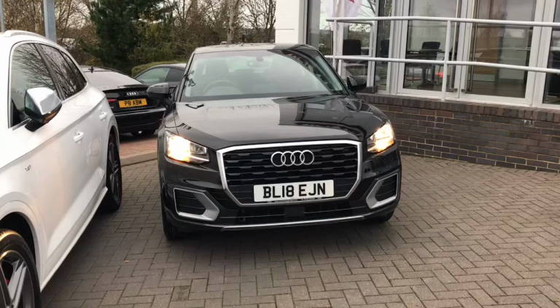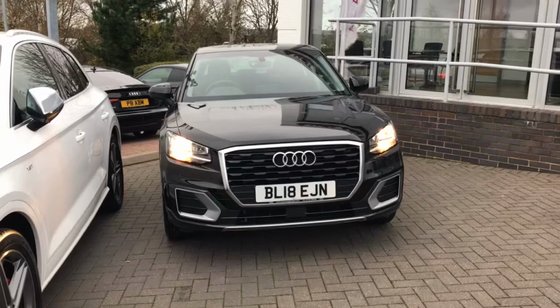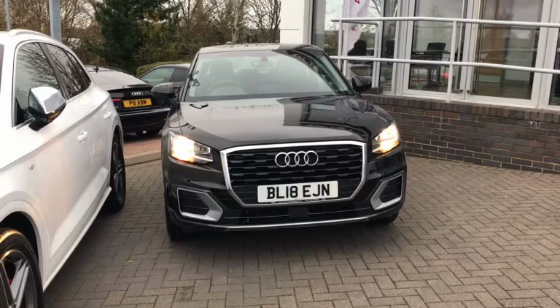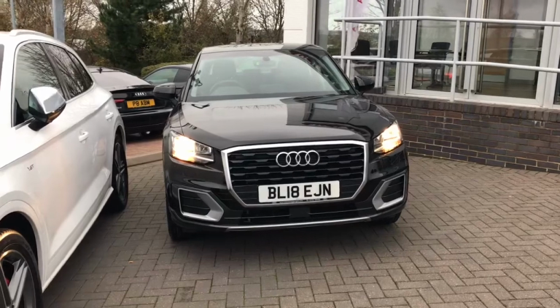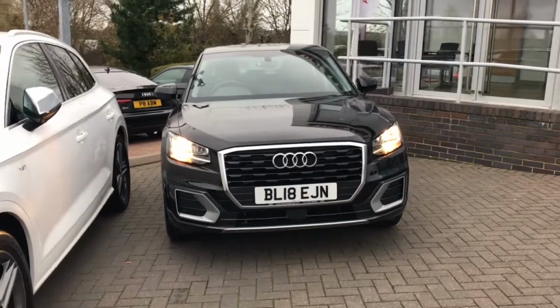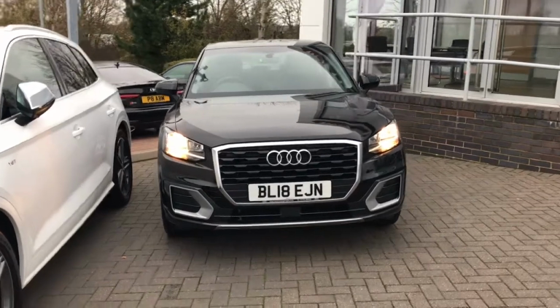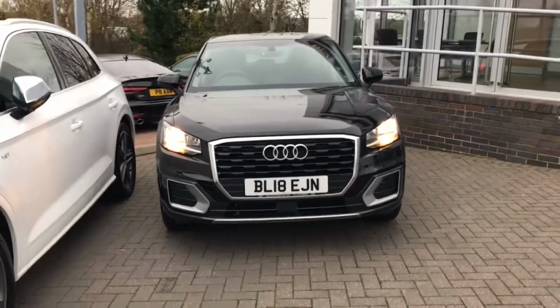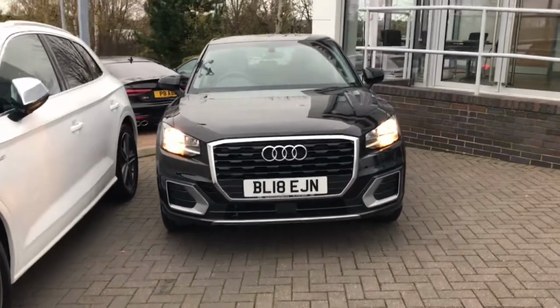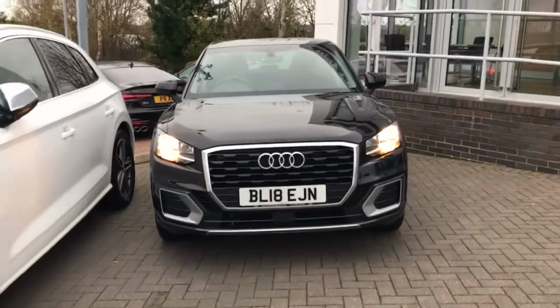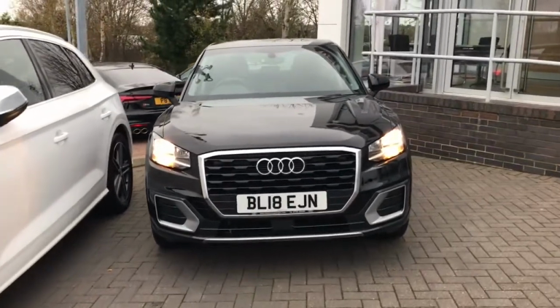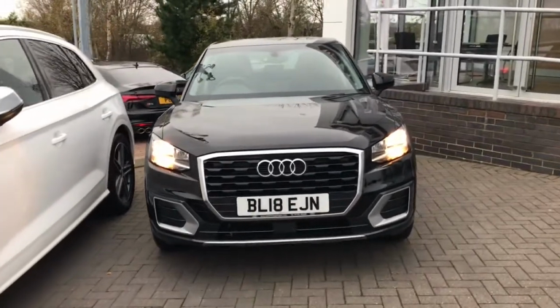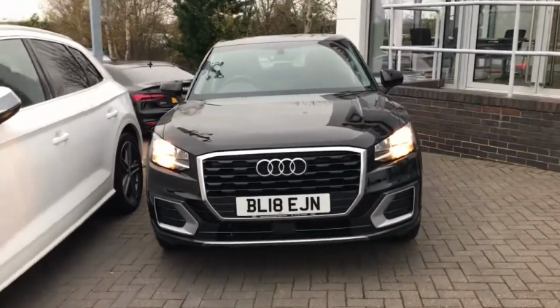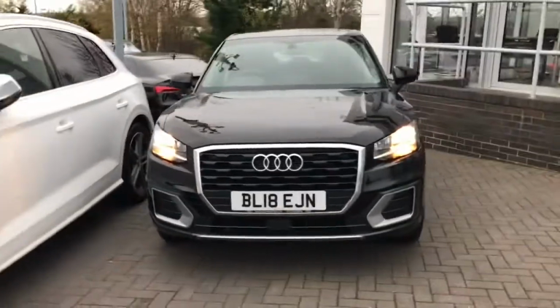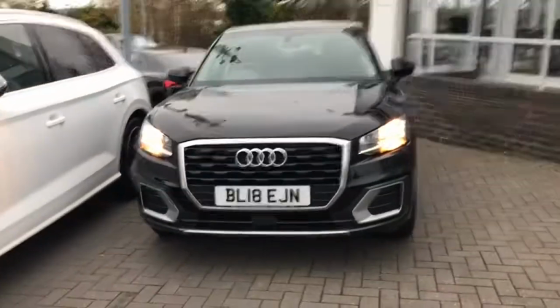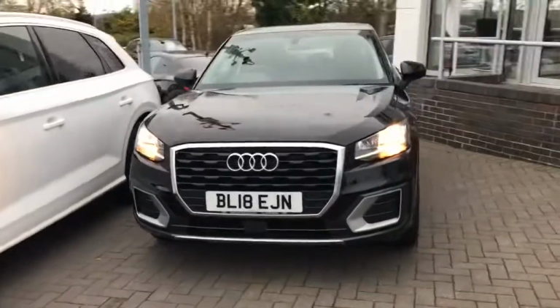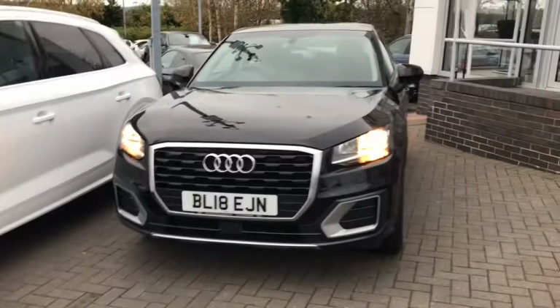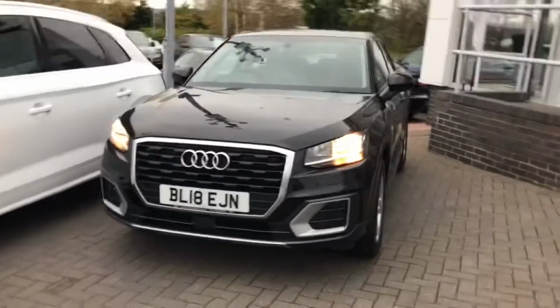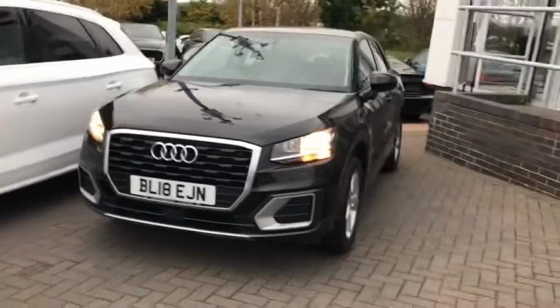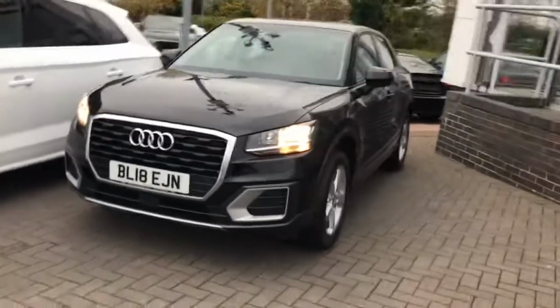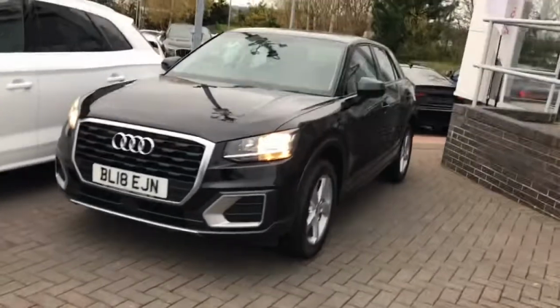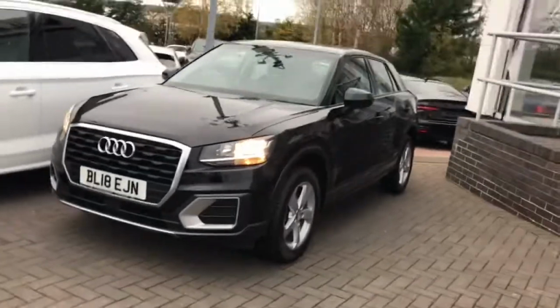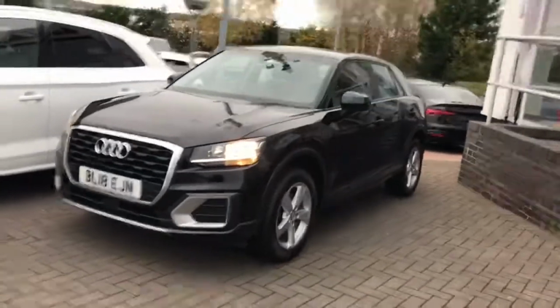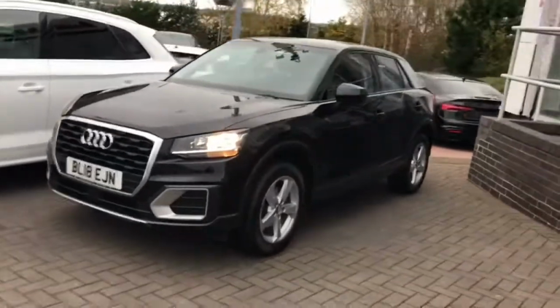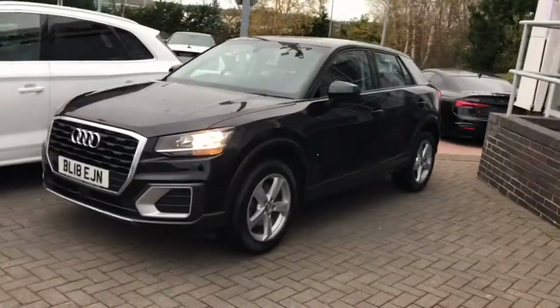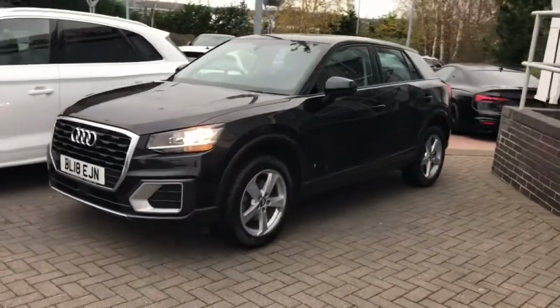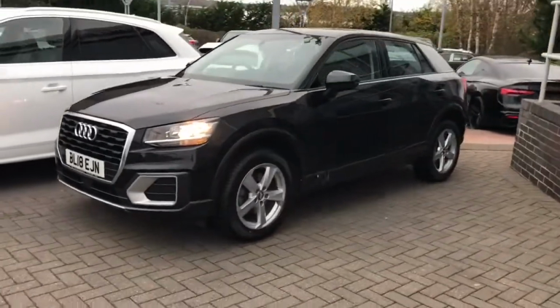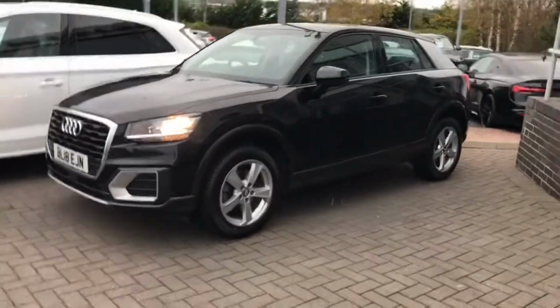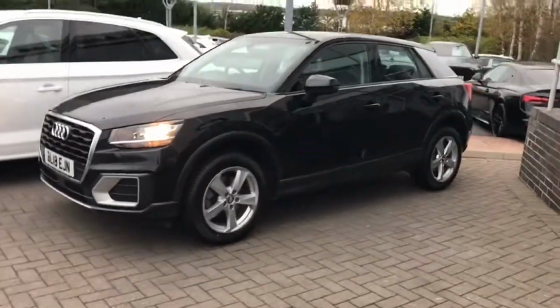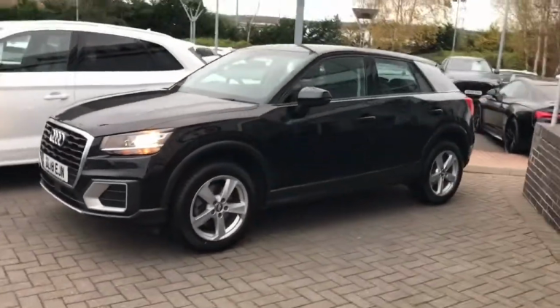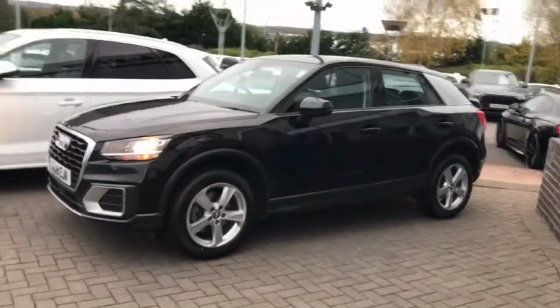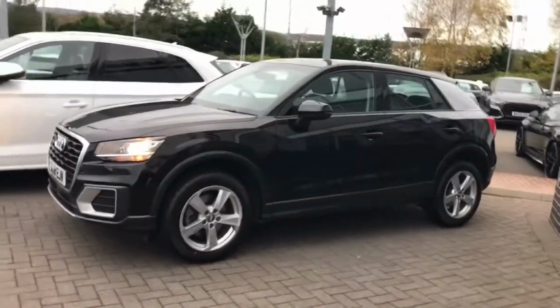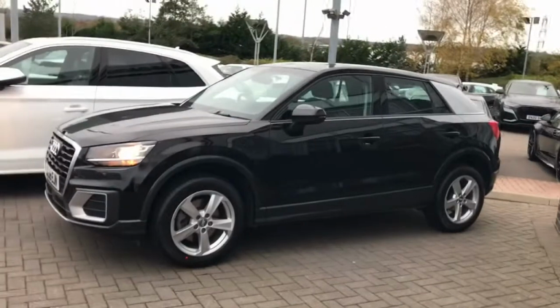Hello and welcome to Stoke Audi. Here we have an approved used Audi Q2 Sport with the 1.4 litre TFSI cylinder on demand engine and the 6 speed manual gearbox.